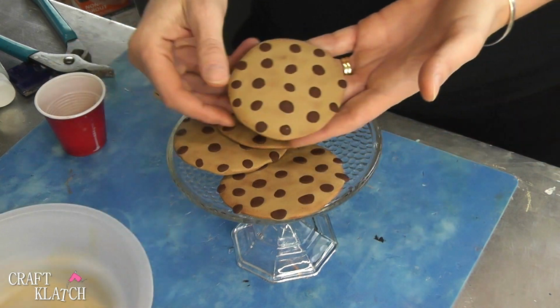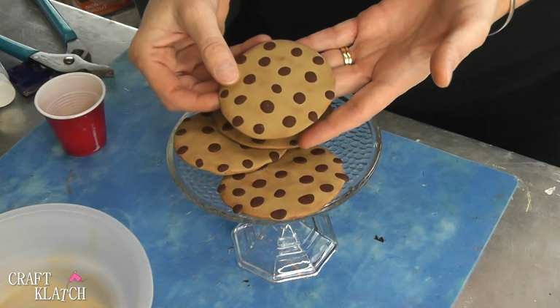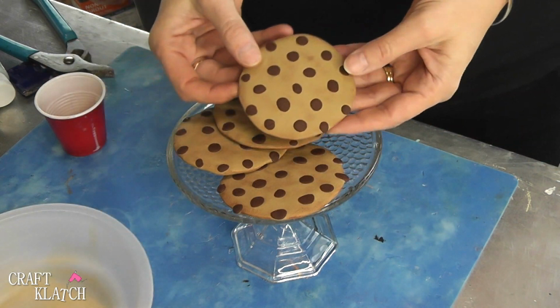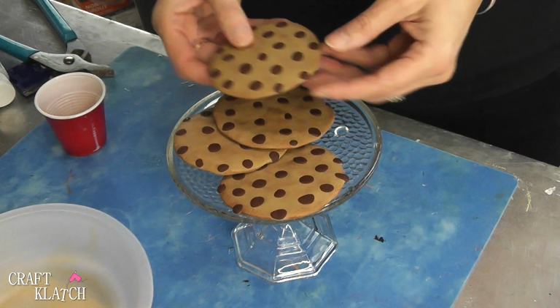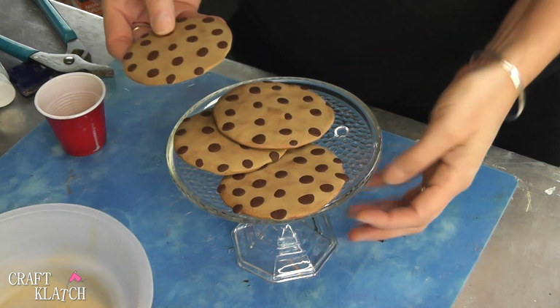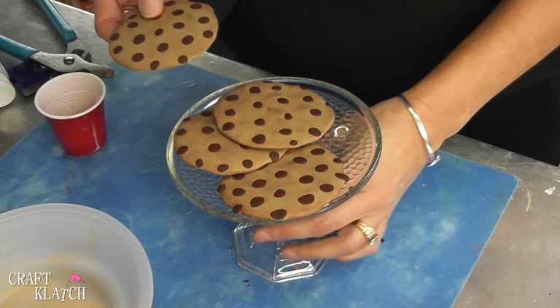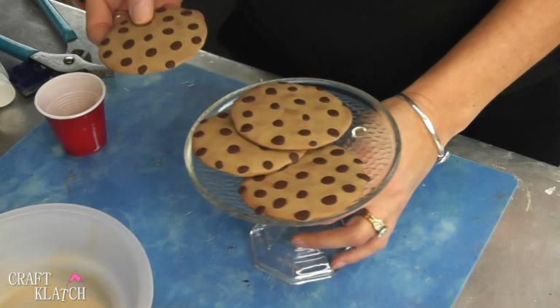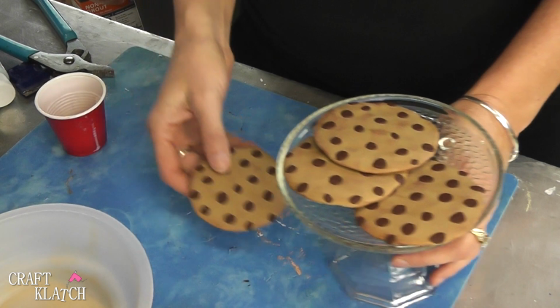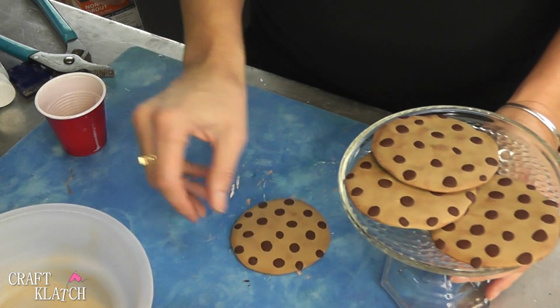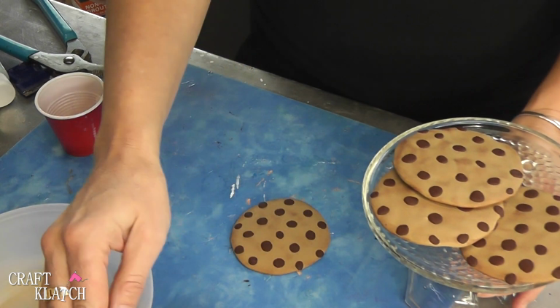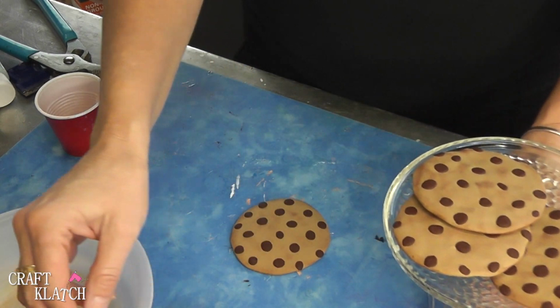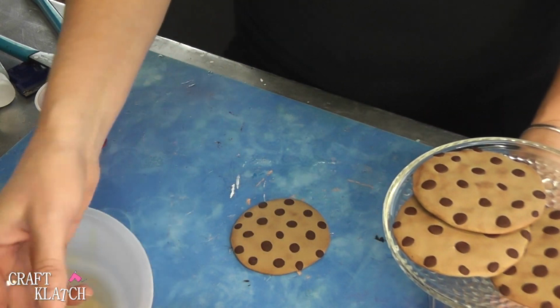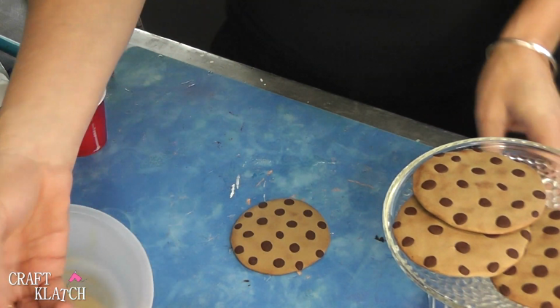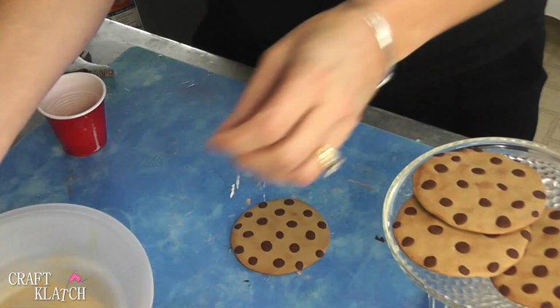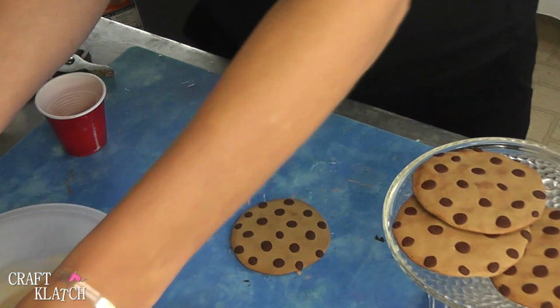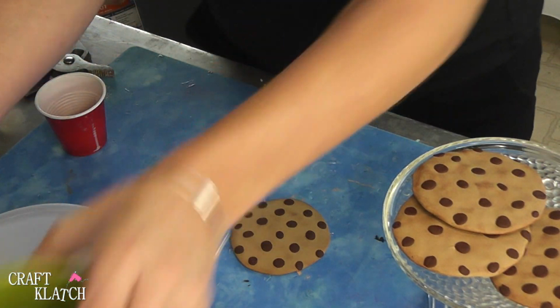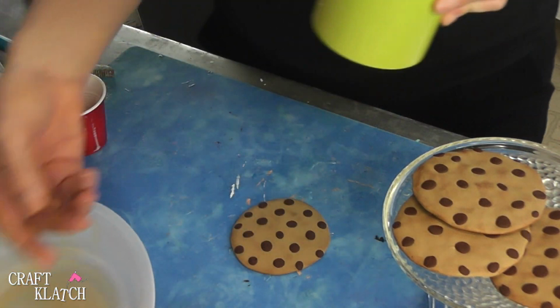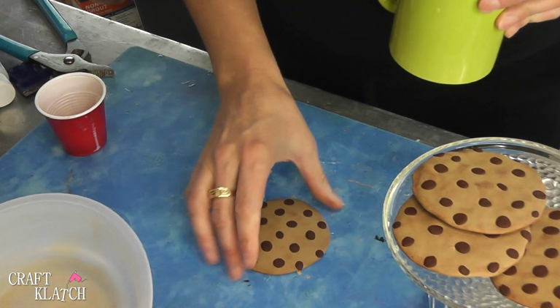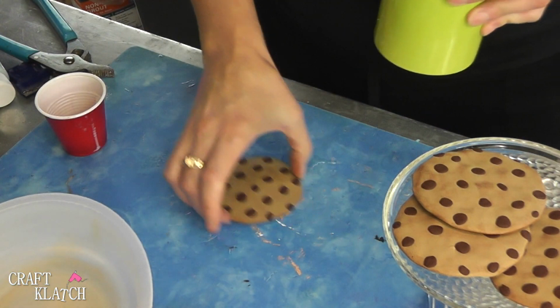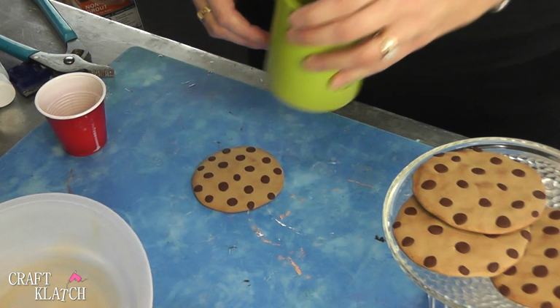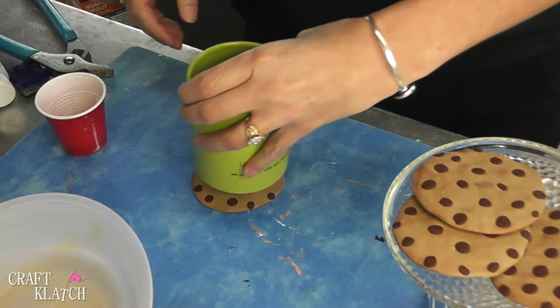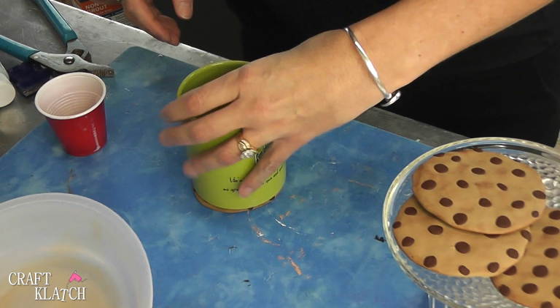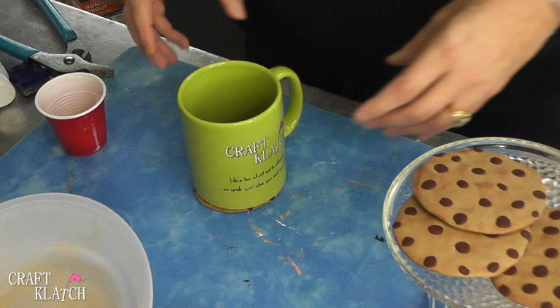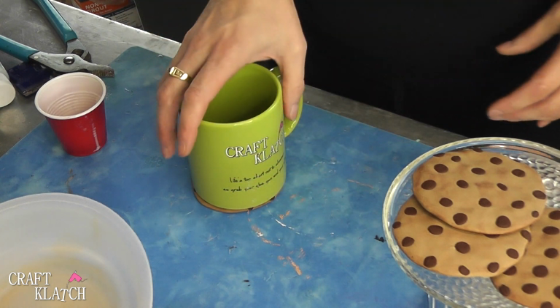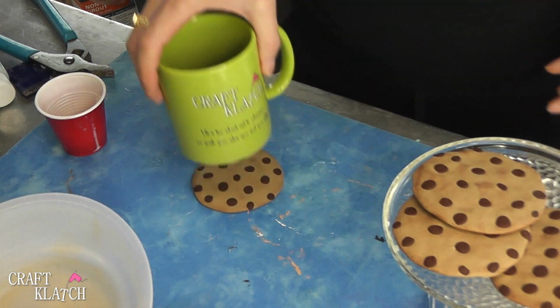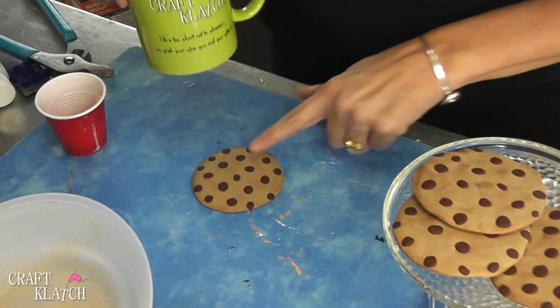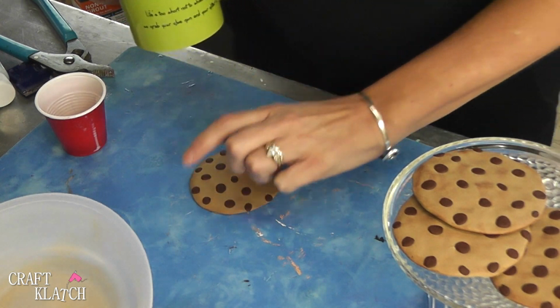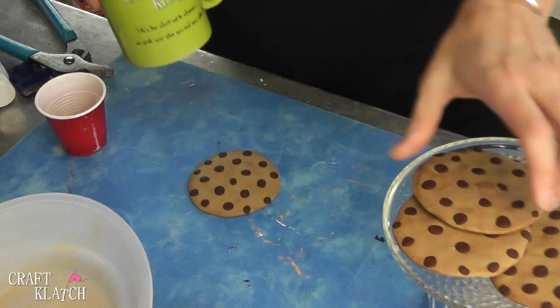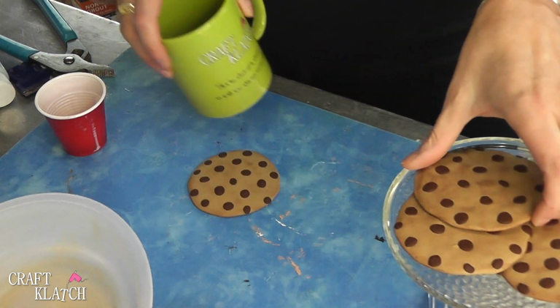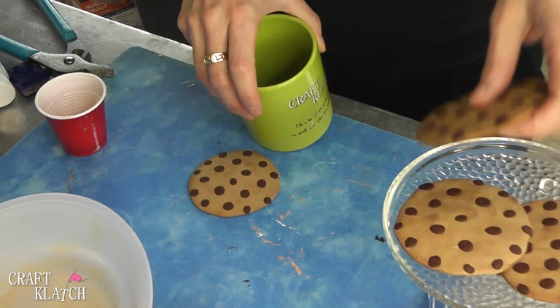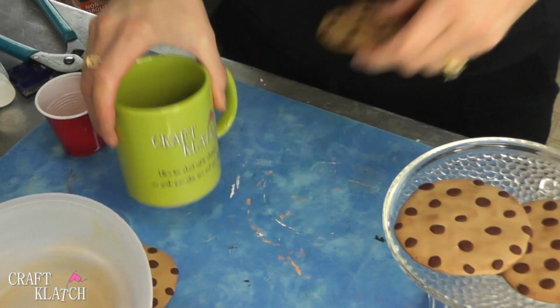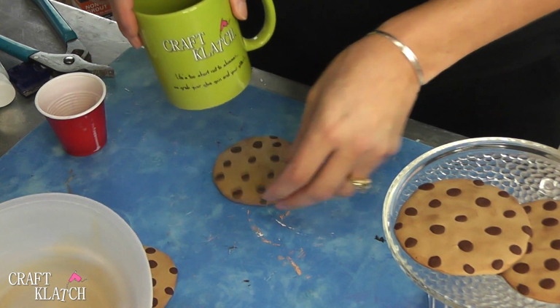These are great for kids too, if you're having a hard time getting them to use coasters. This might just add enough fun for them to want to use them. Here it is — it fits right on that one. This is my smallest one, and yet it still fits.